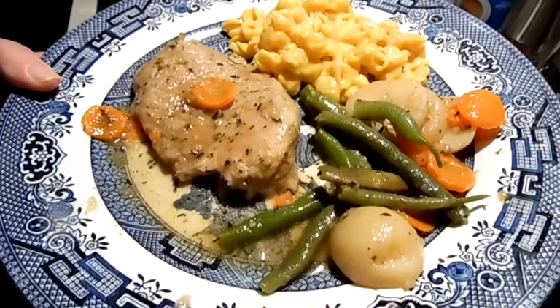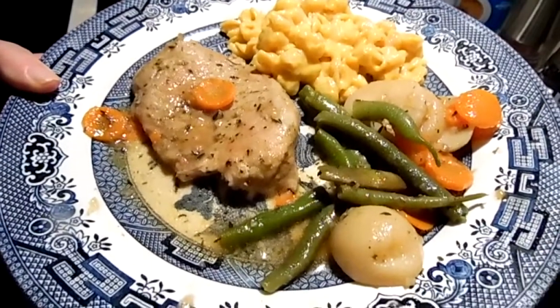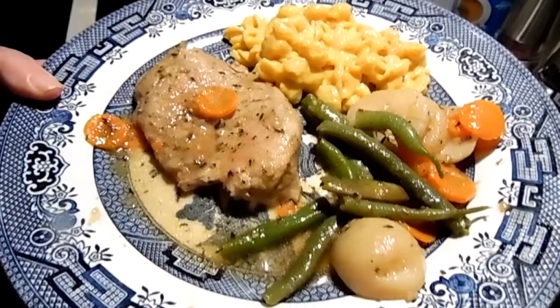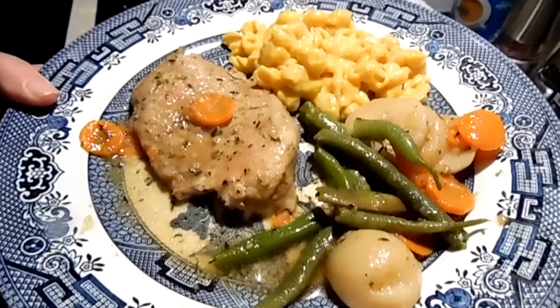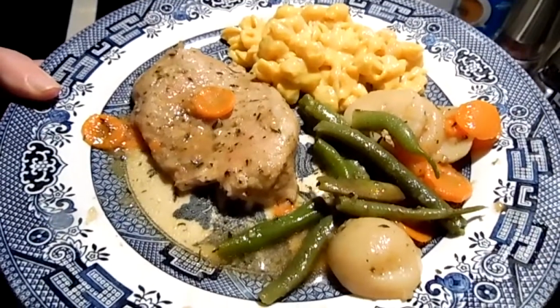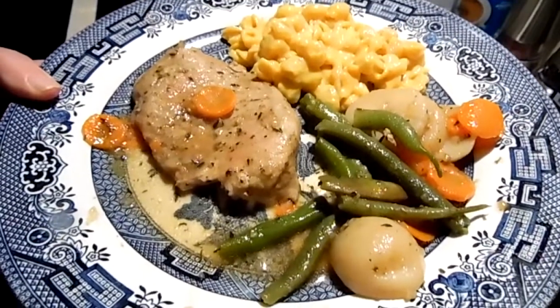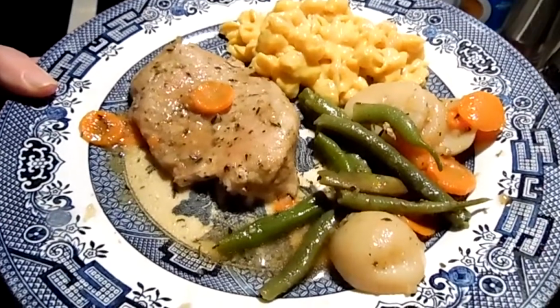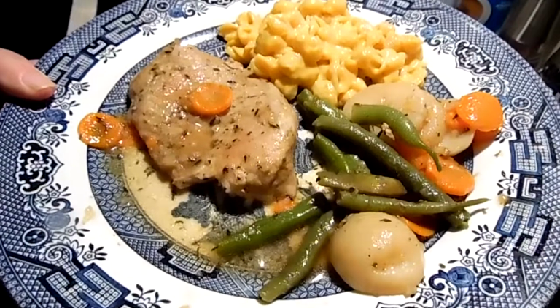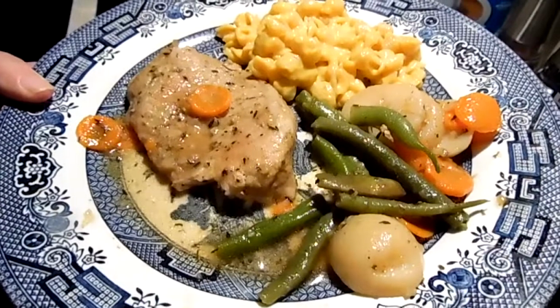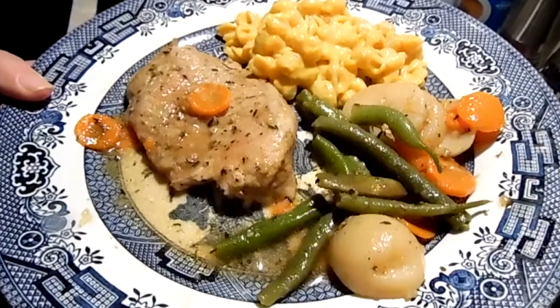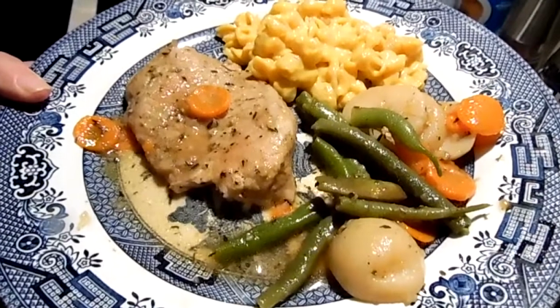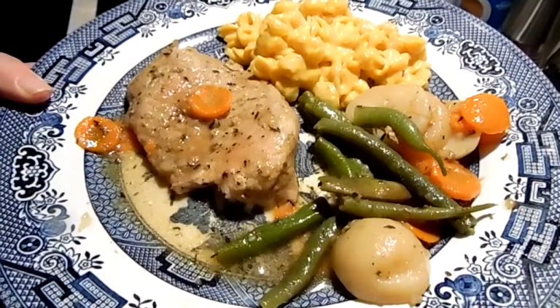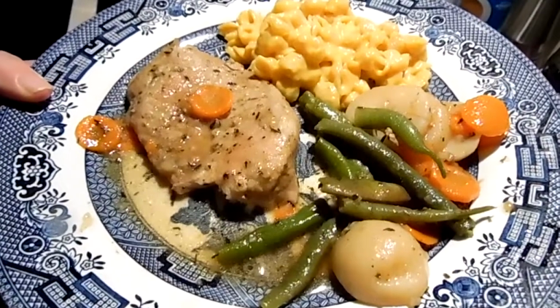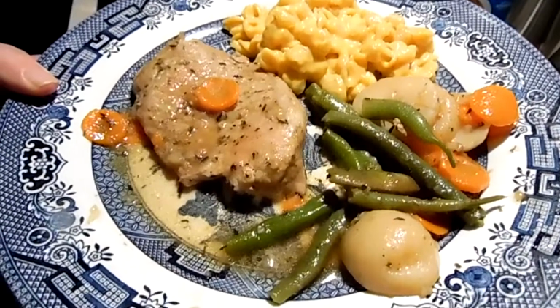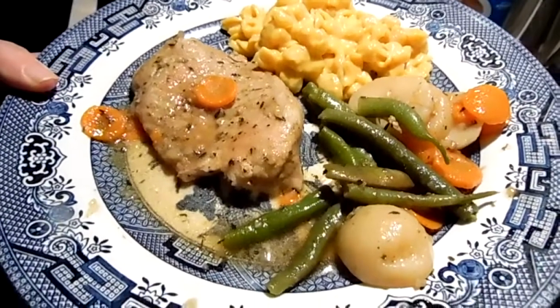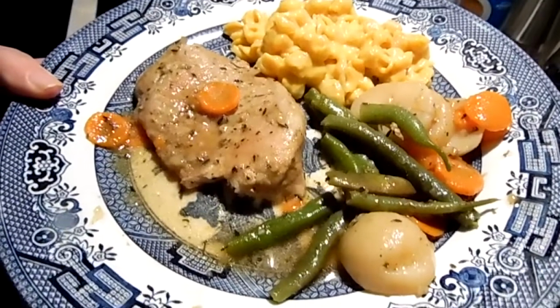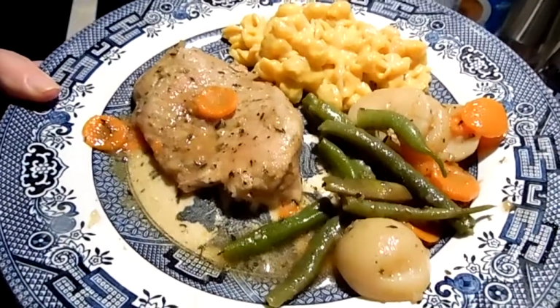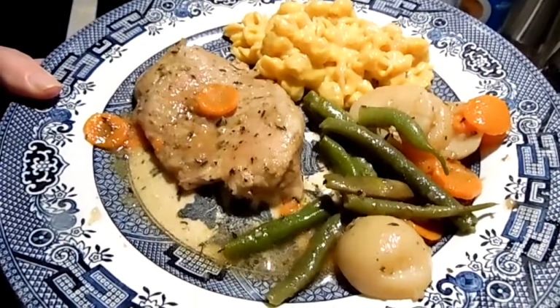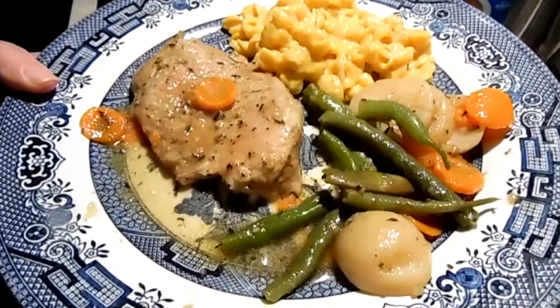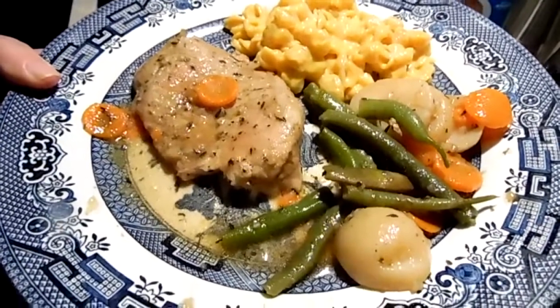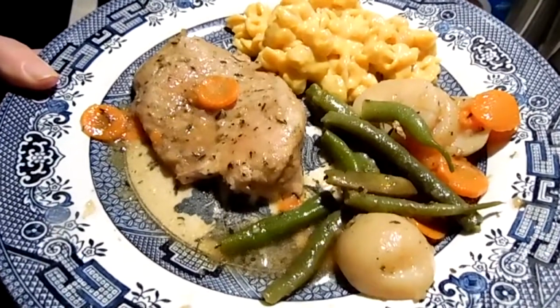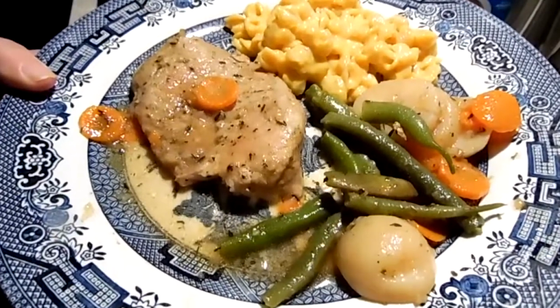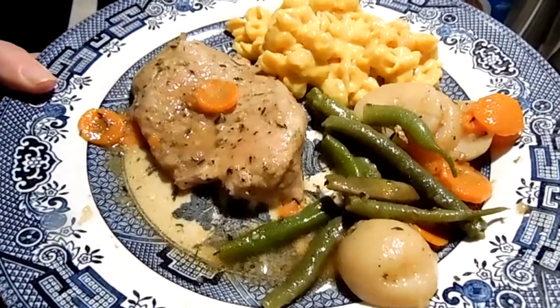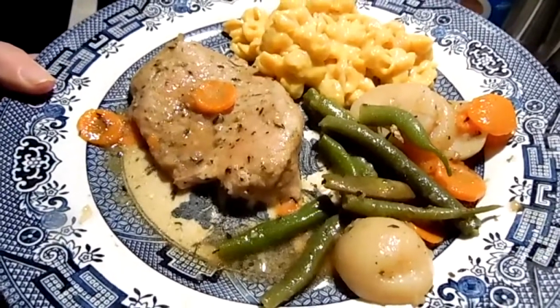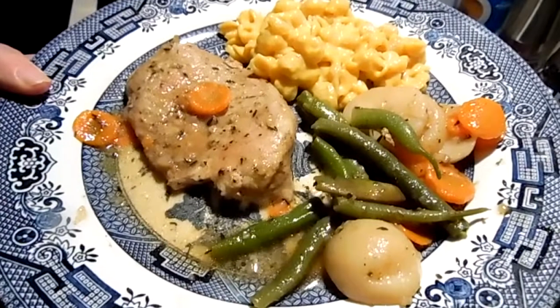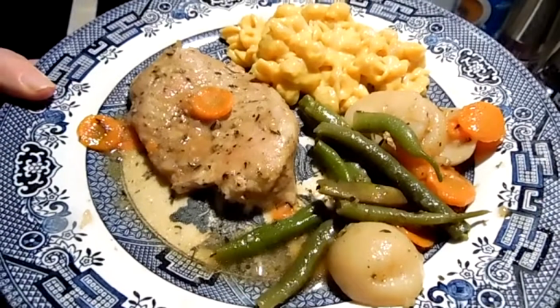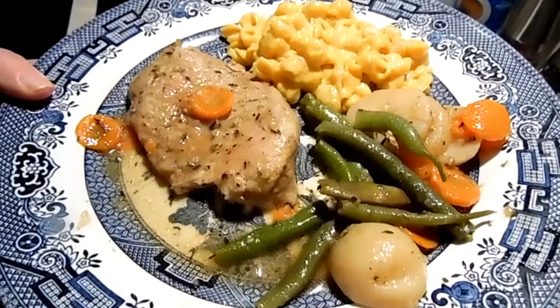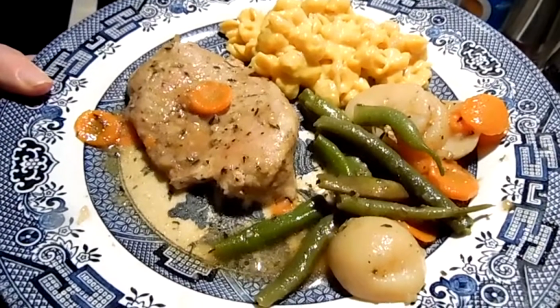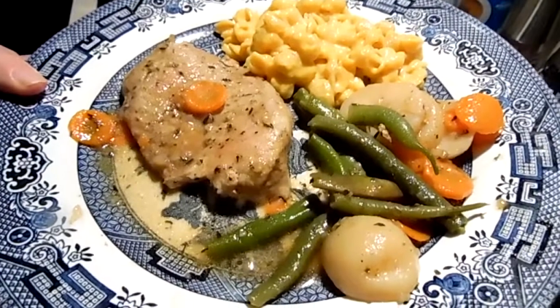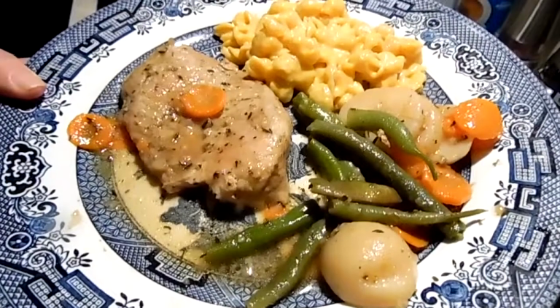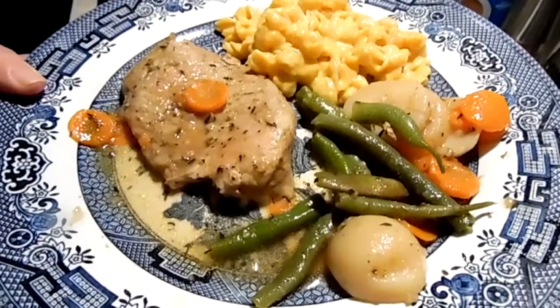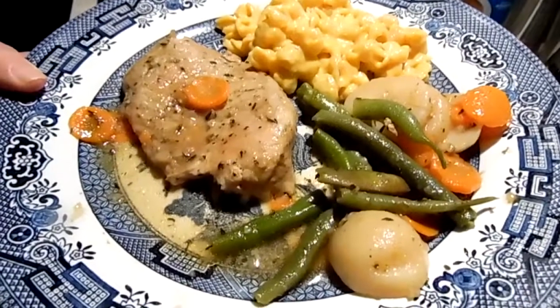Watch the storm chasers — hope there's no tornadoes. You all stay safe, stay healthy, and I will see you in the next video. Bye-bye.